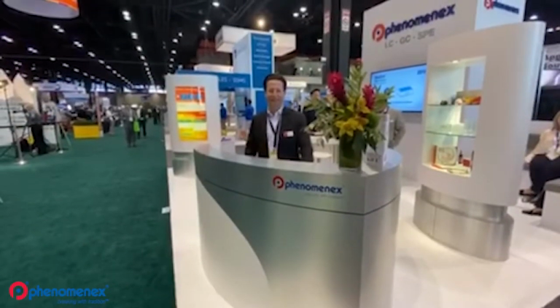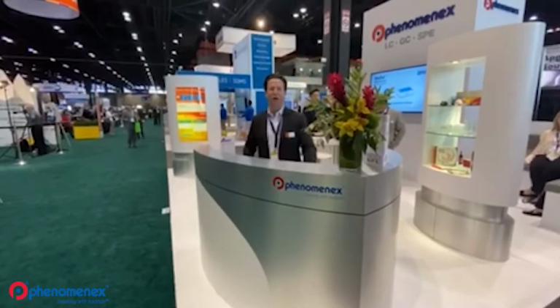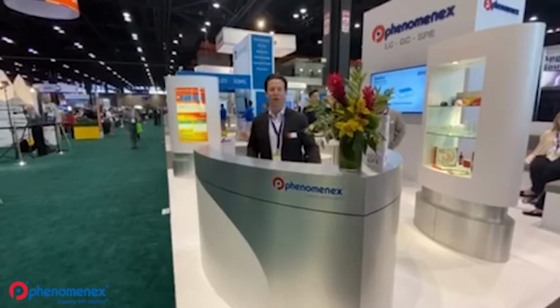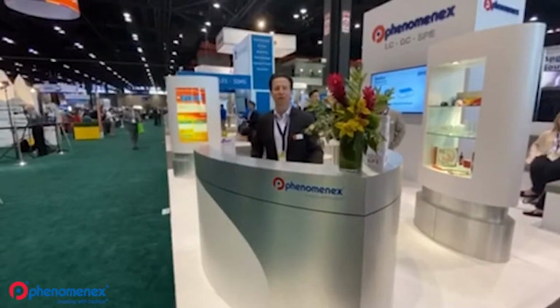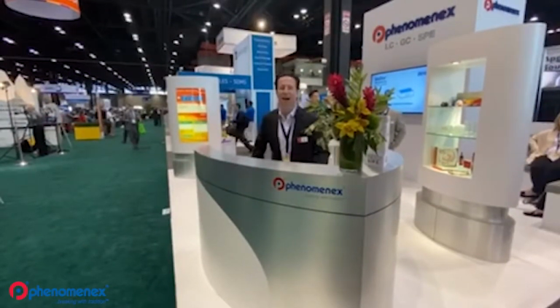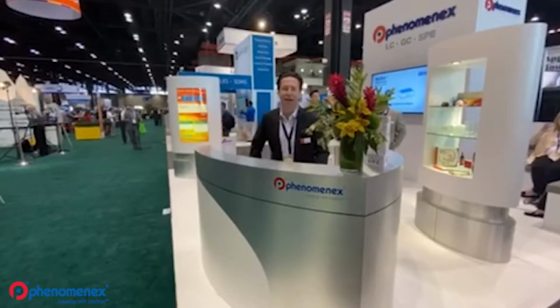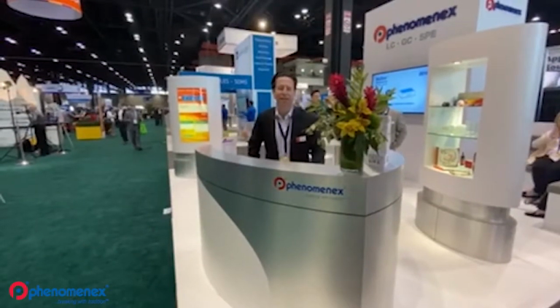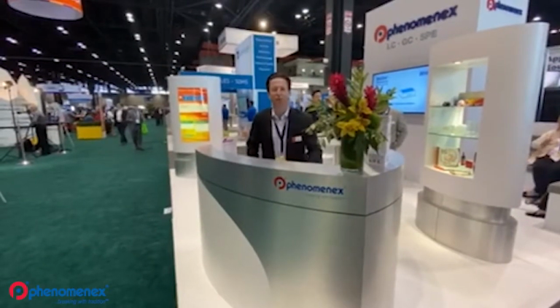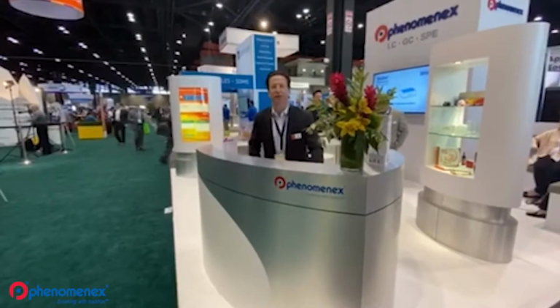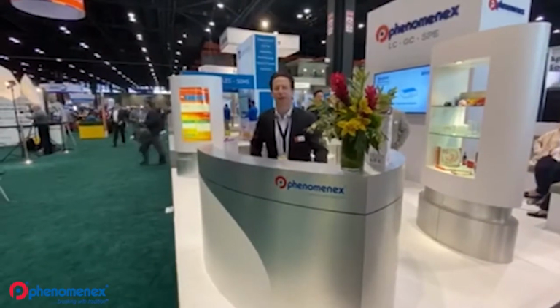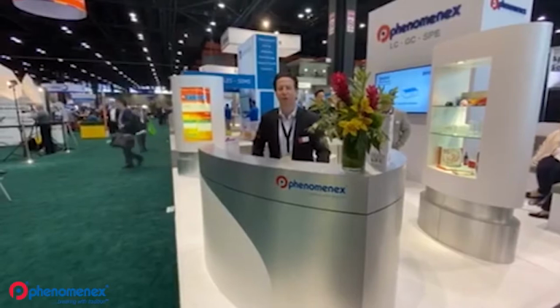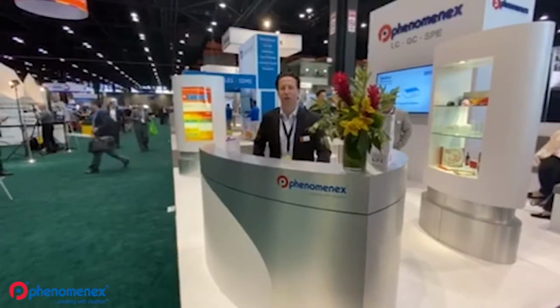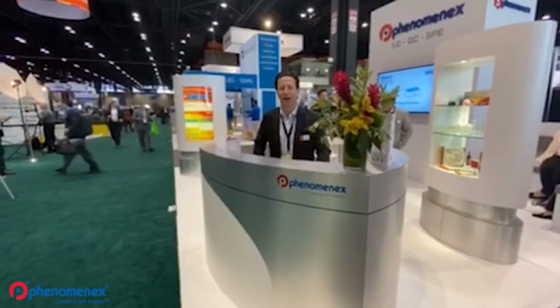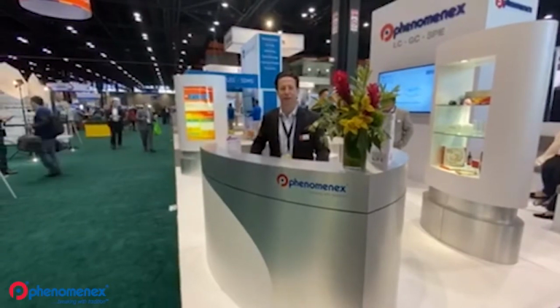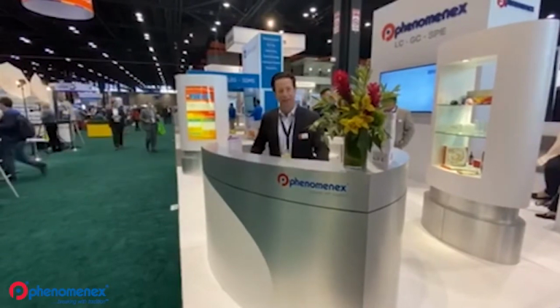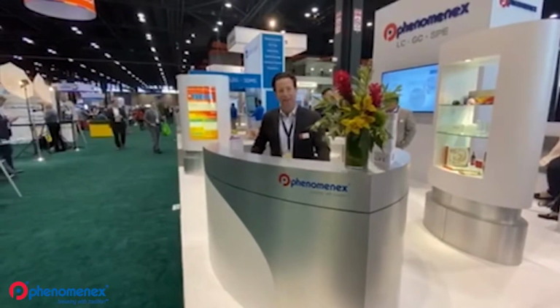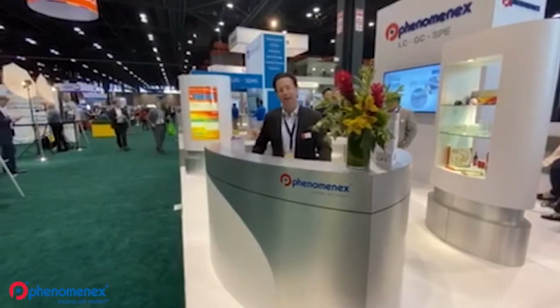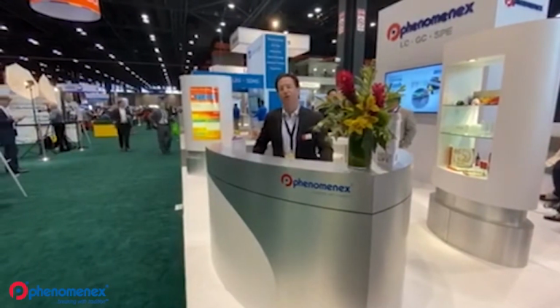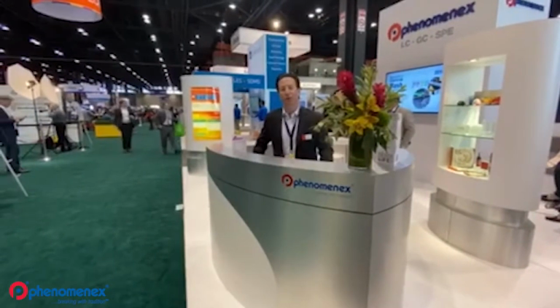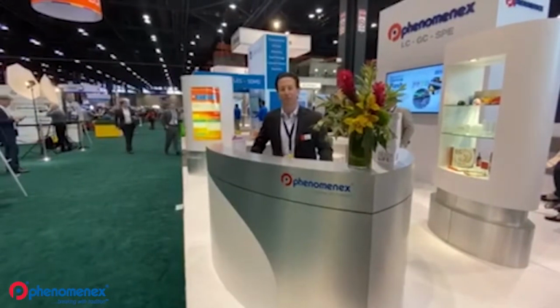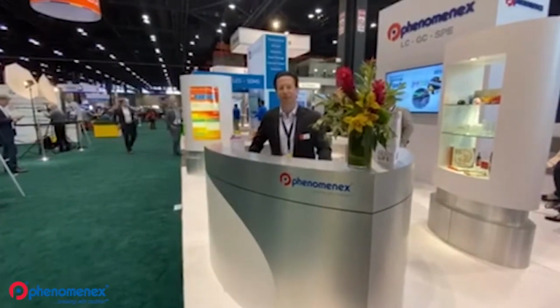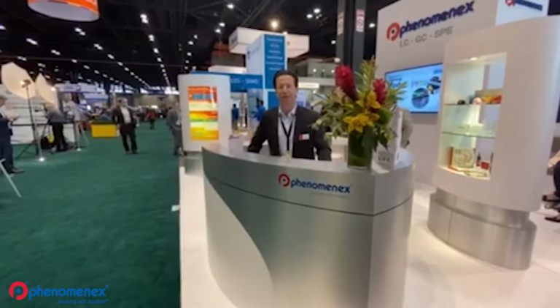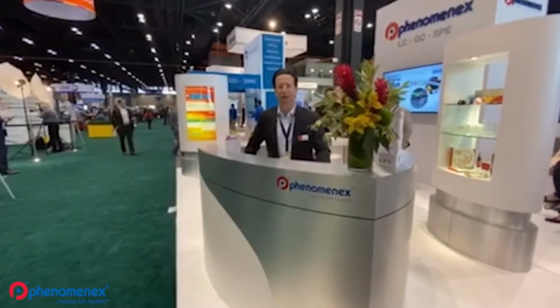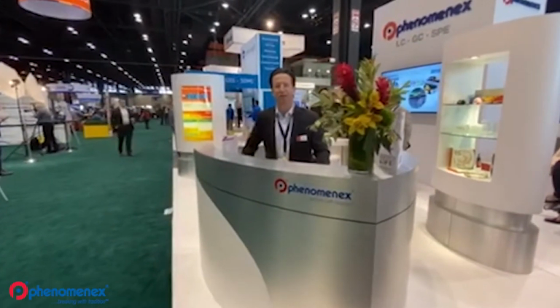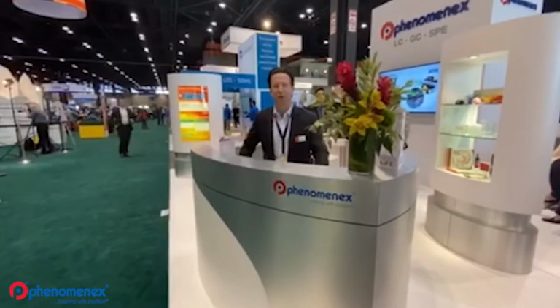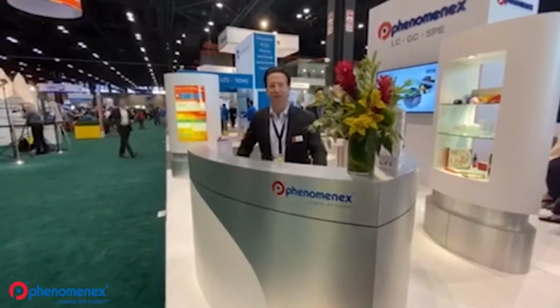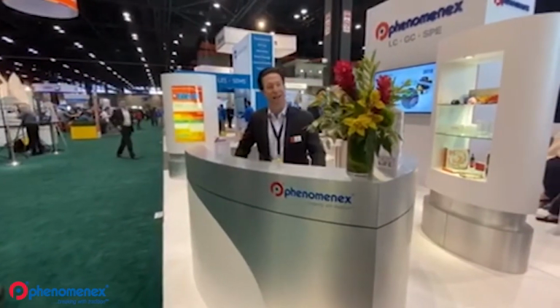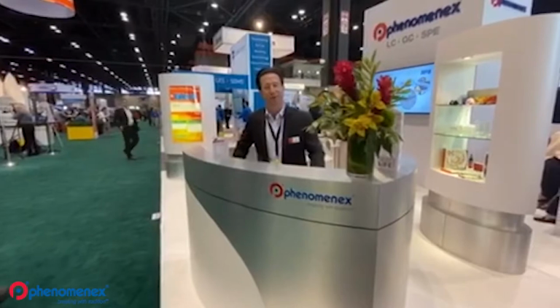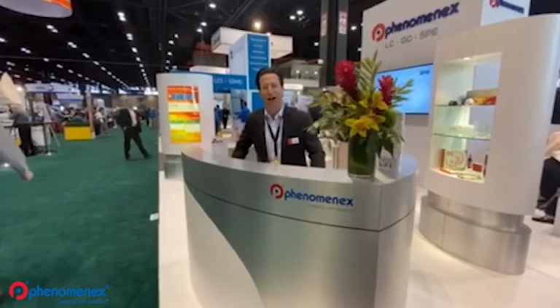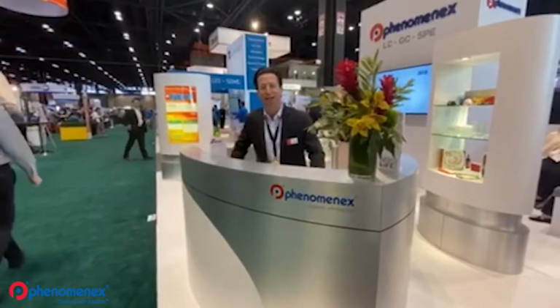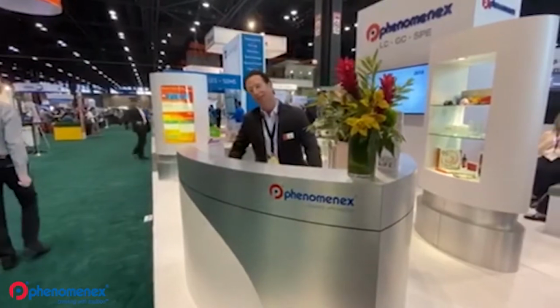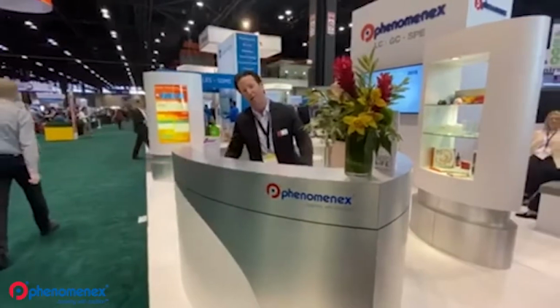Hello and welcome to PhenomenX's booth at the PitCon 2020 conference. My name is Sean Orlowitz, I'm the business development manager for food and cannabis, and I'm your tour guide. Follow me.